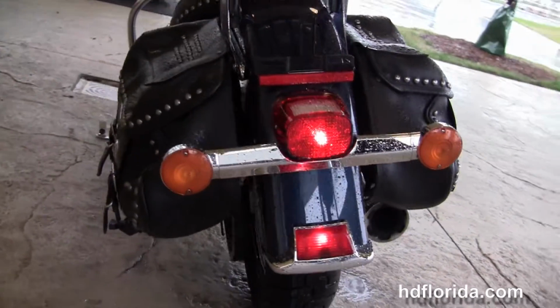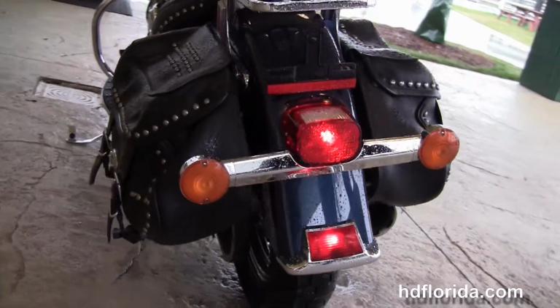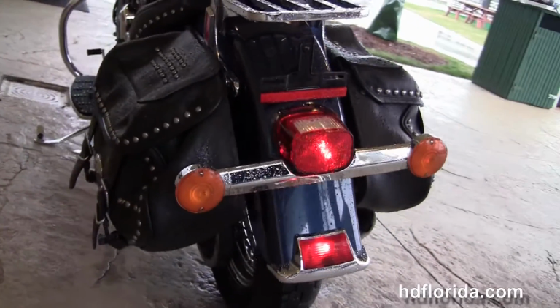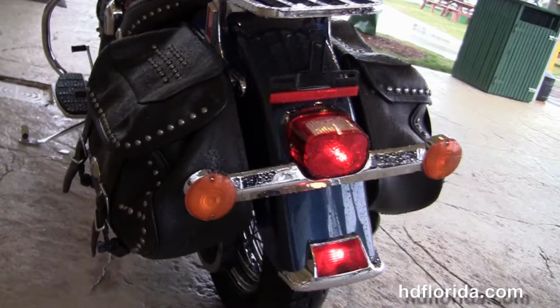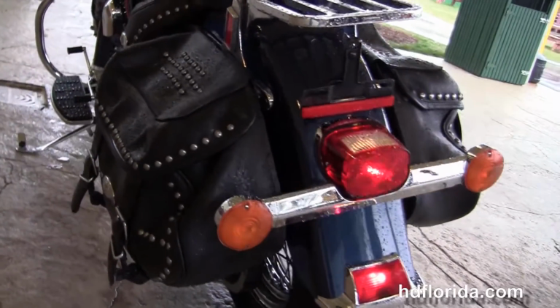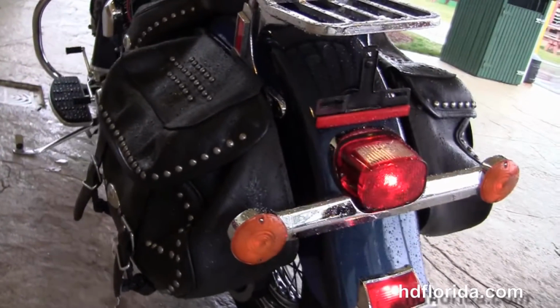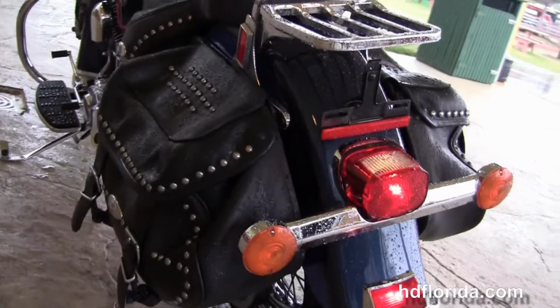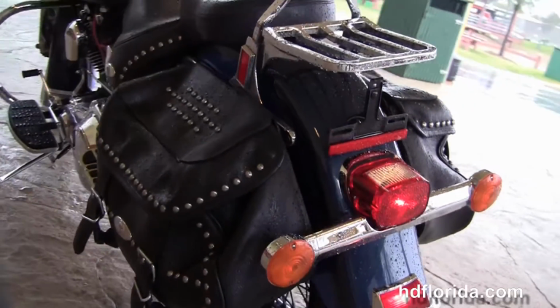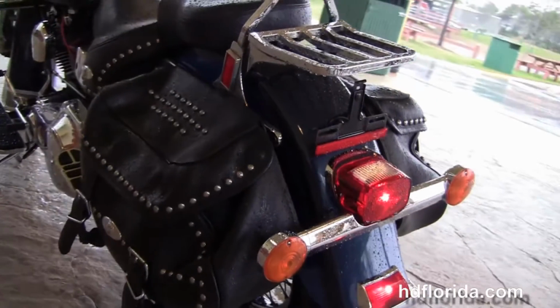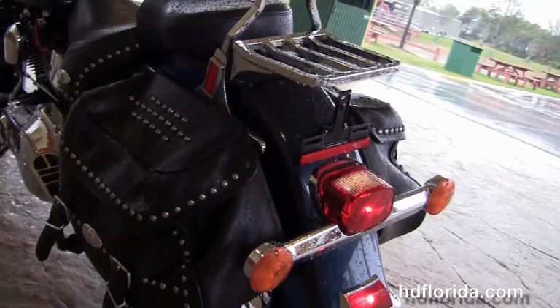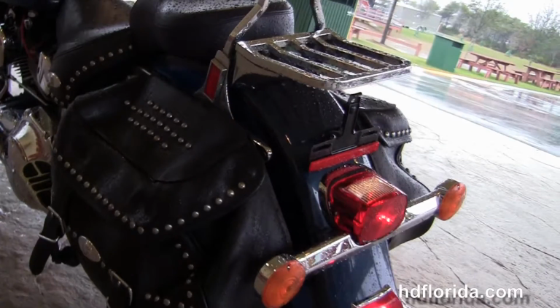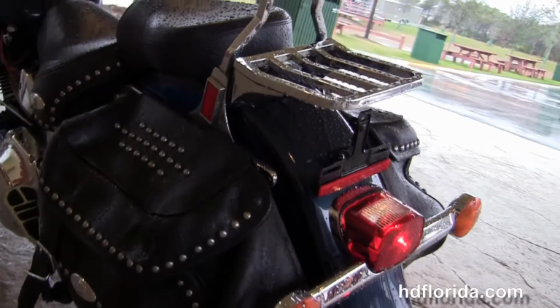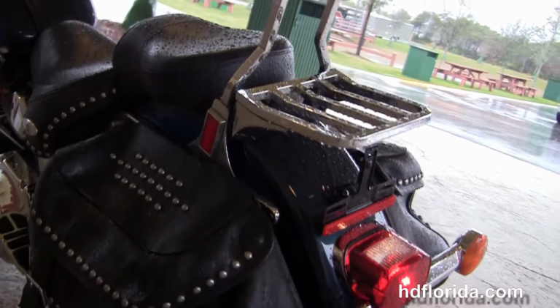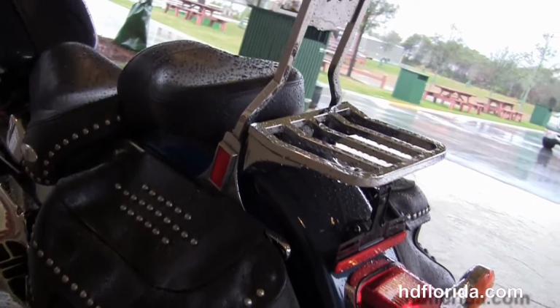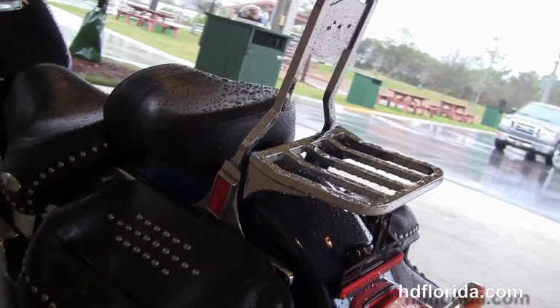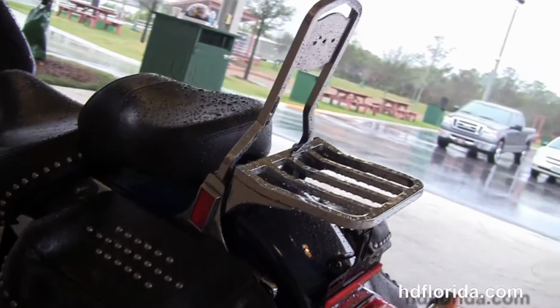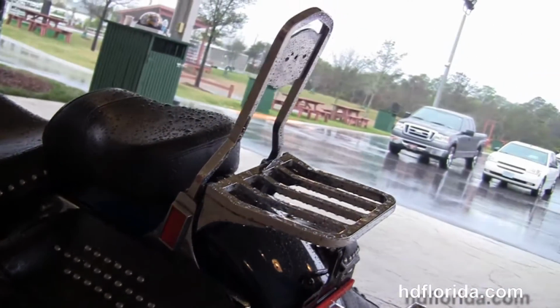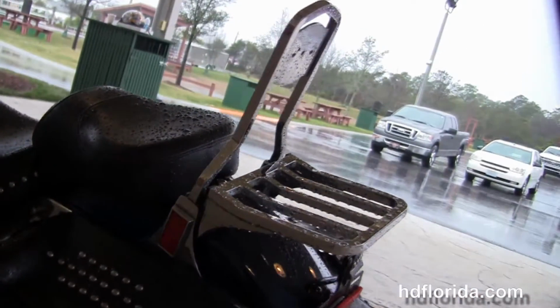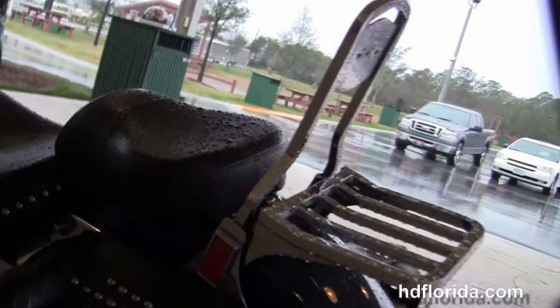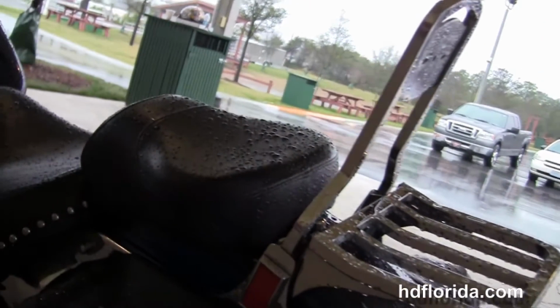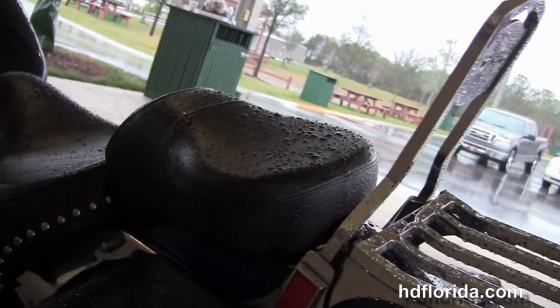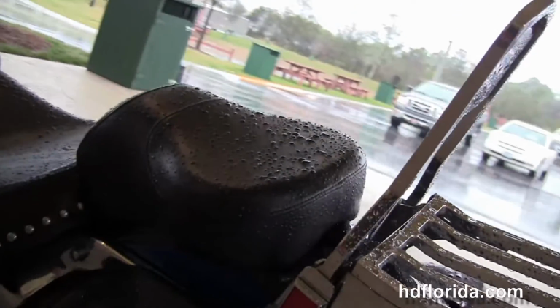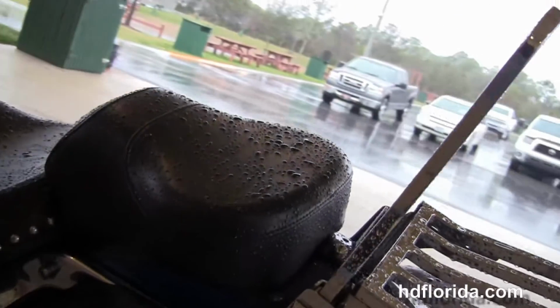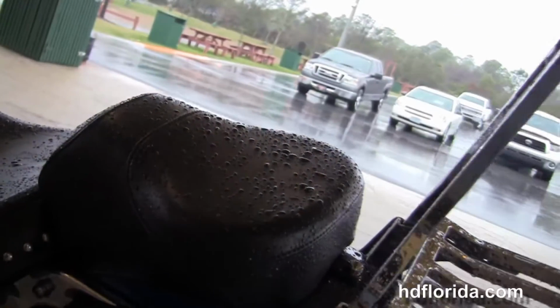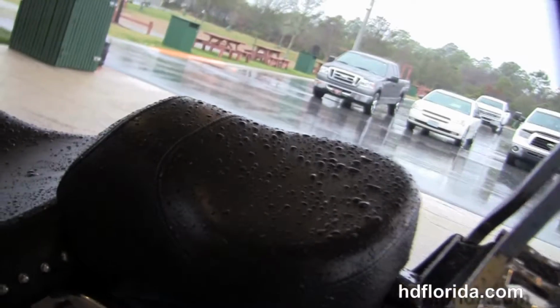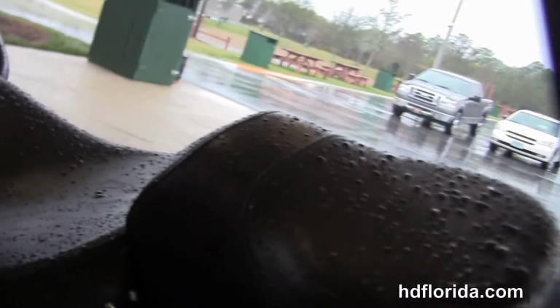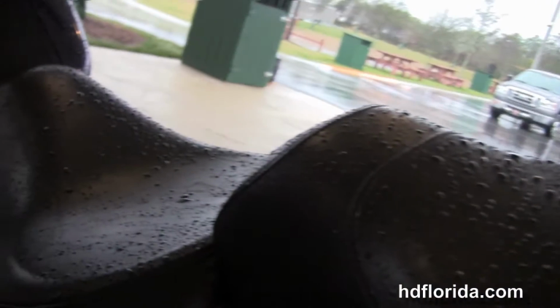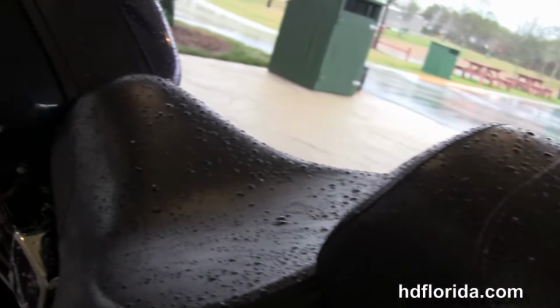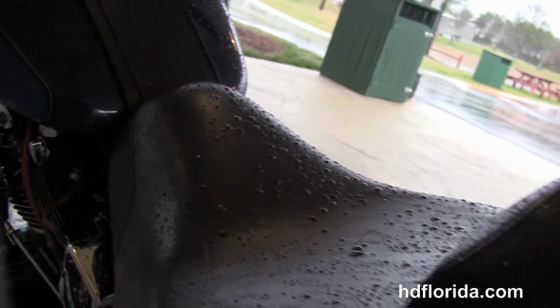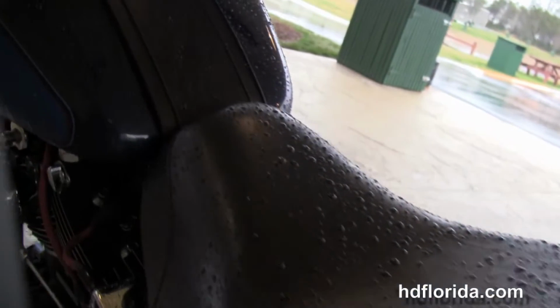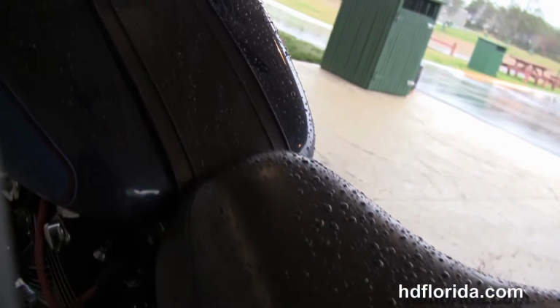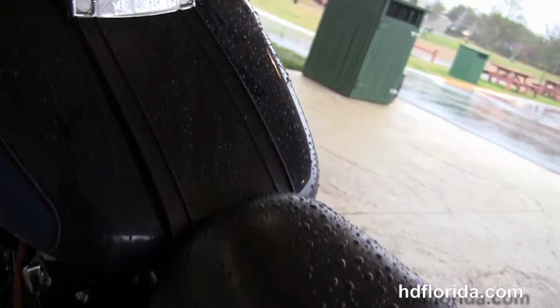This bike has the soft leather studded saddlebags with speed clips for easy access. It has the chrome sissy bar with the additional chrome luggage rack and the two-piece two-up seat that studded out to match the saddlebags.